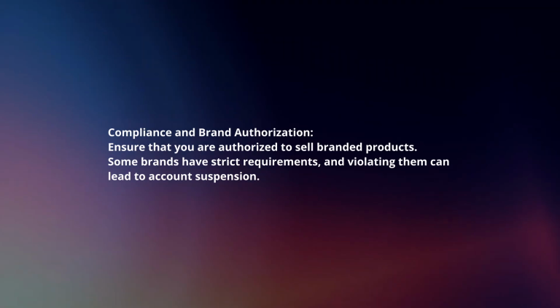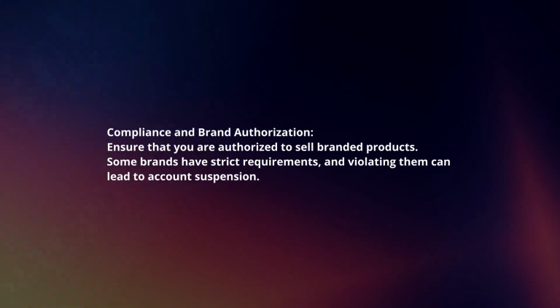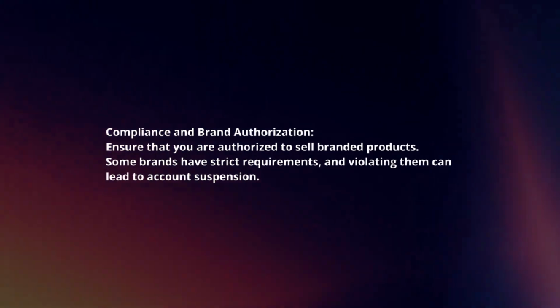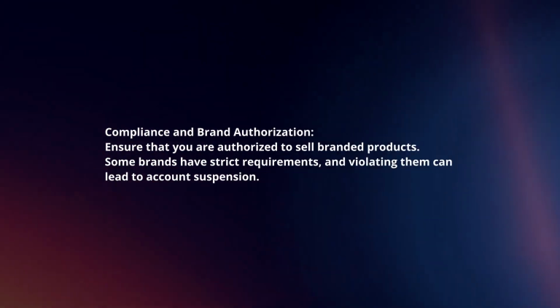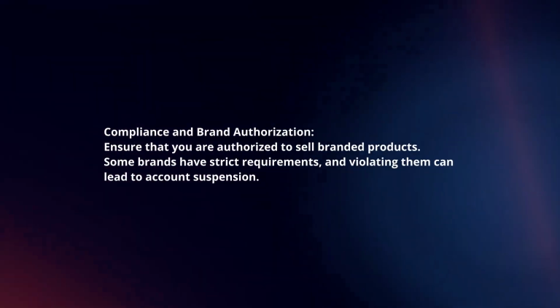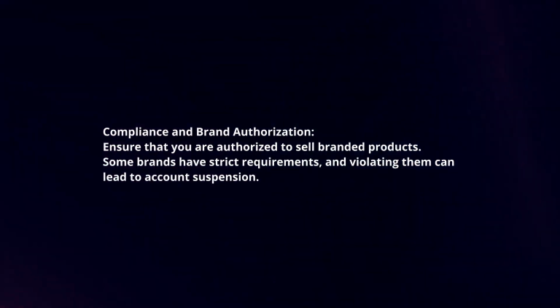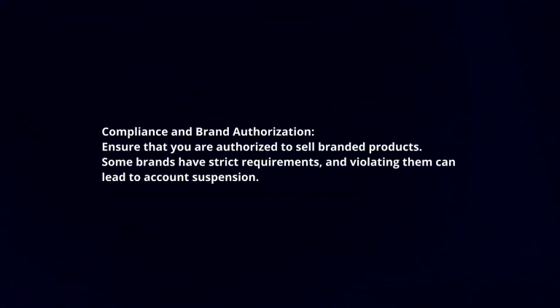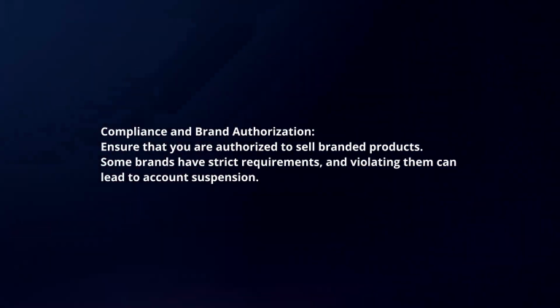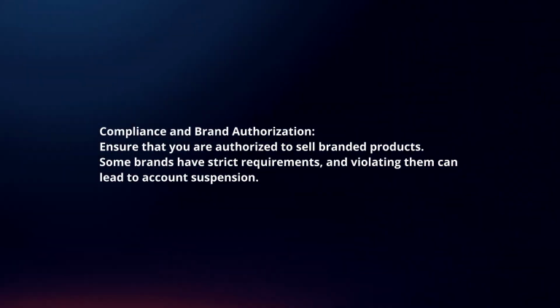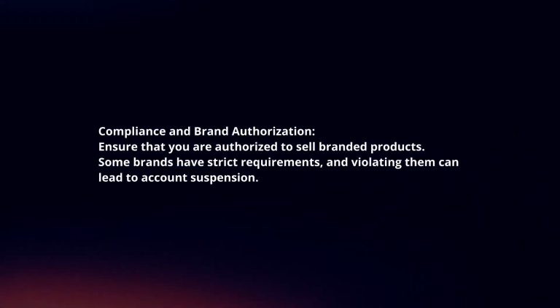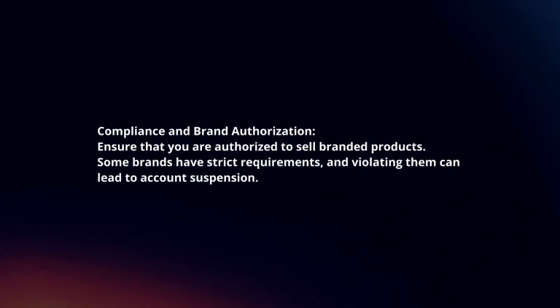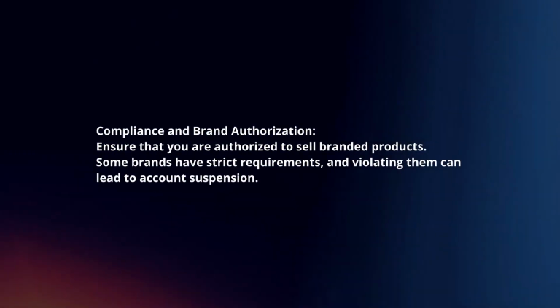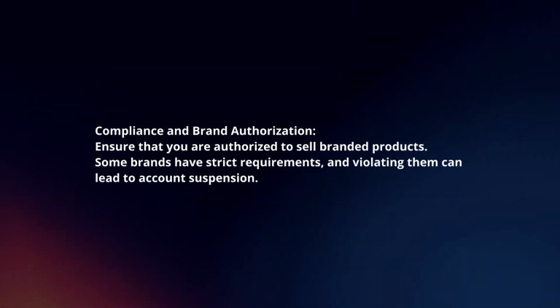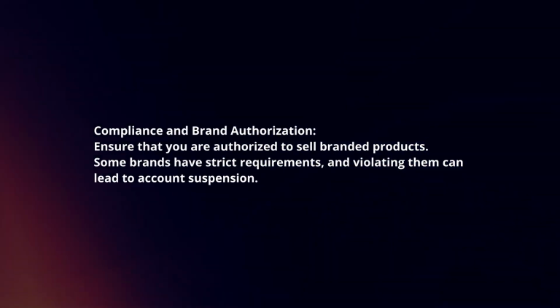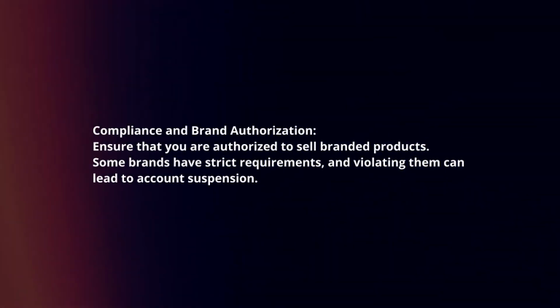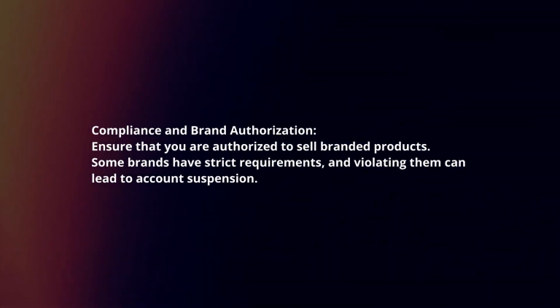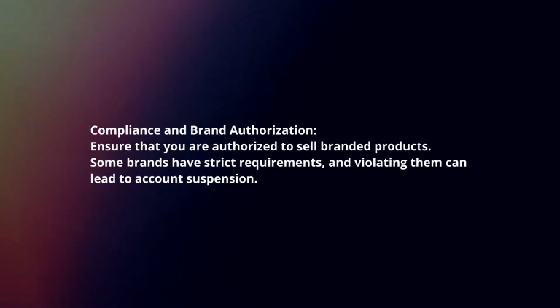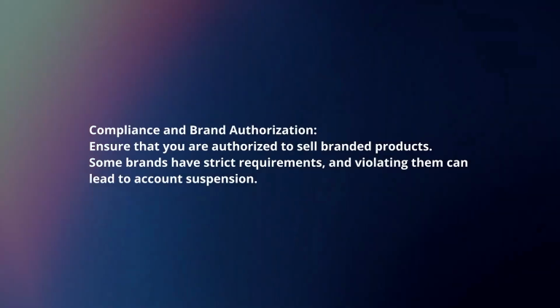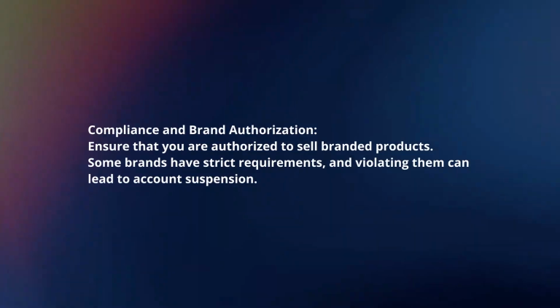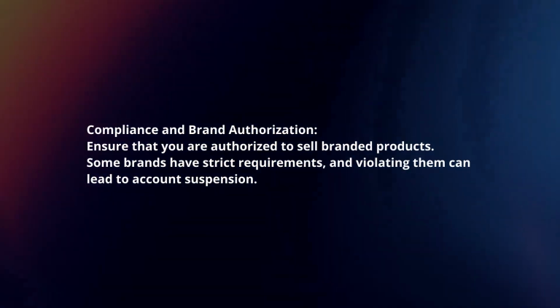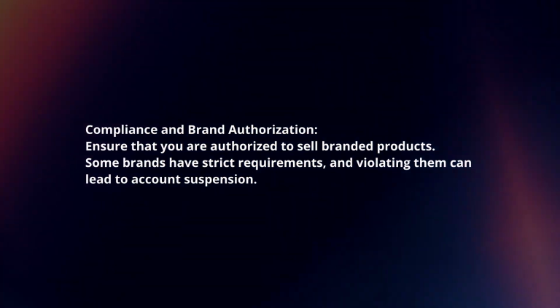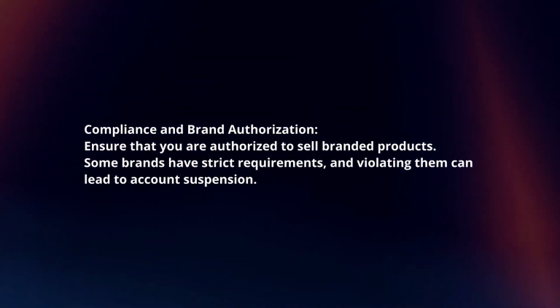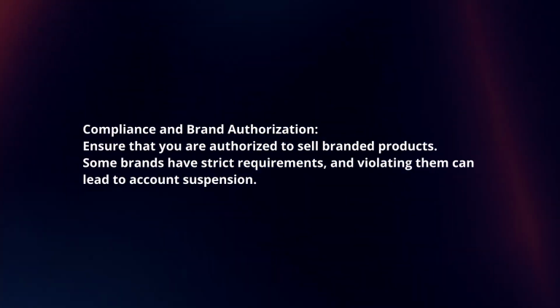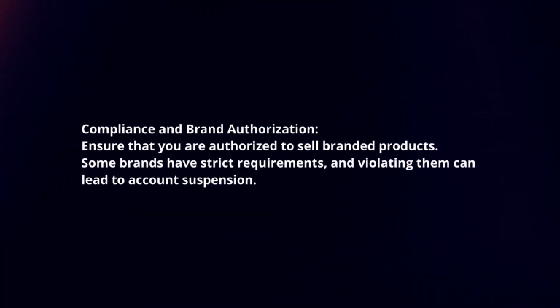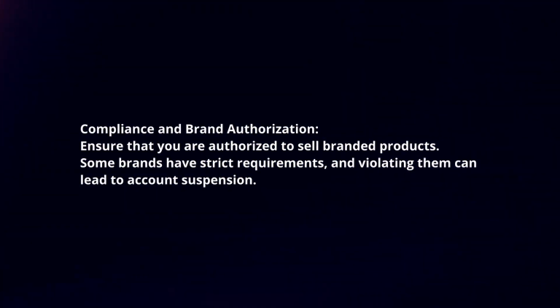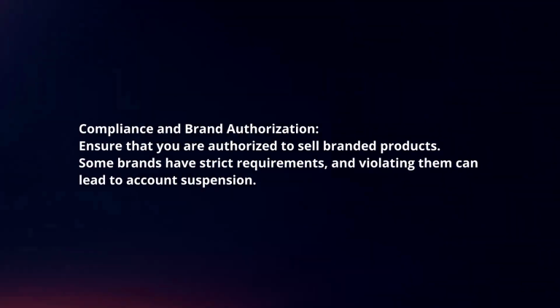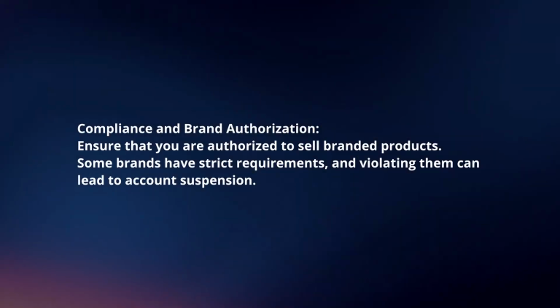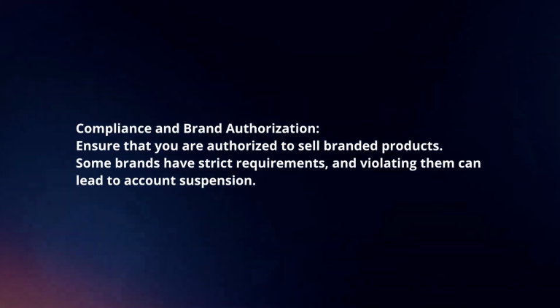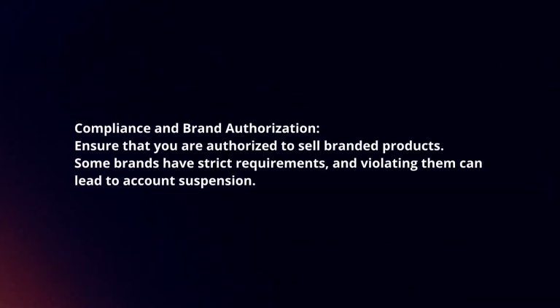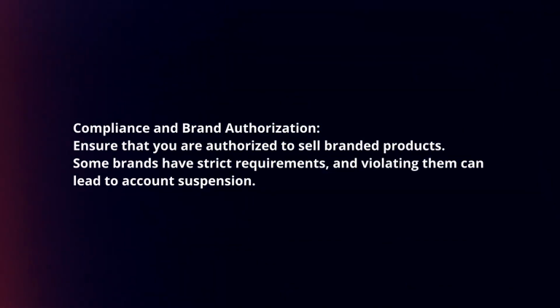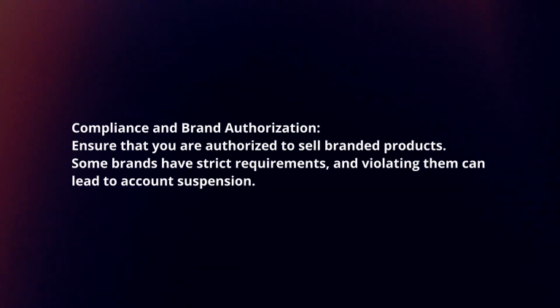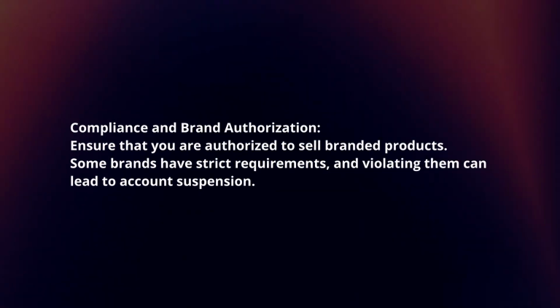Compliance and brand authorization. Ensure that you are authorized to sell branded products. Some brands have strict requirements, and violating them can lead to account suspension.